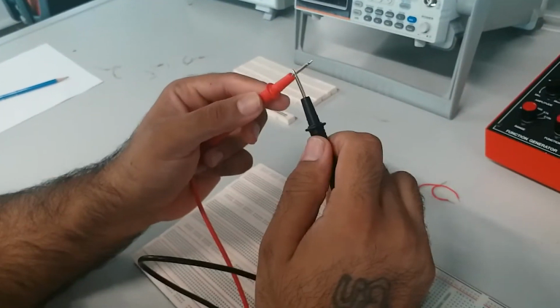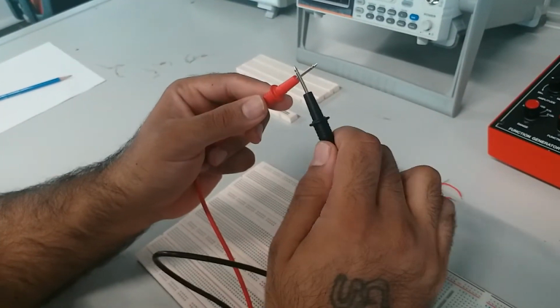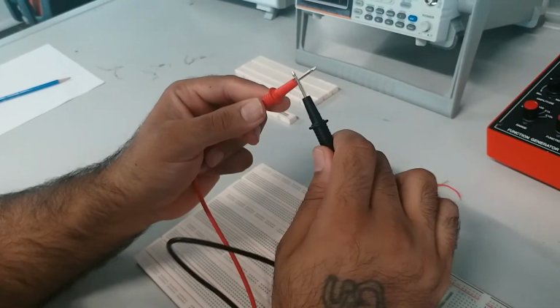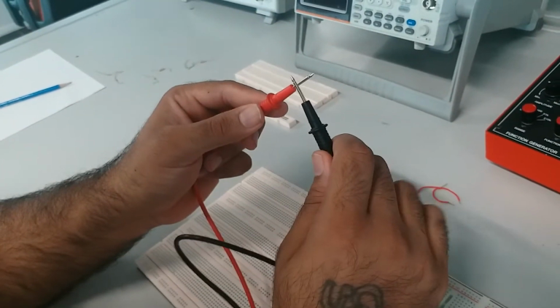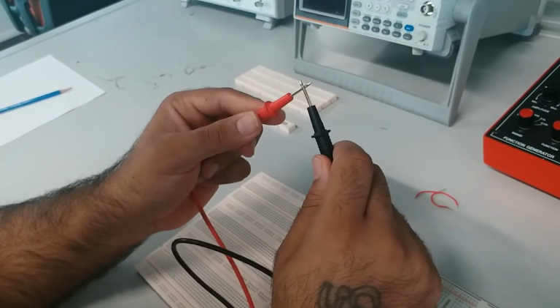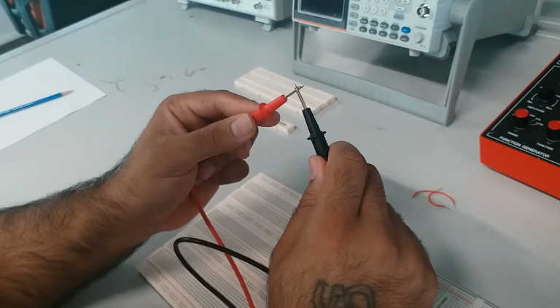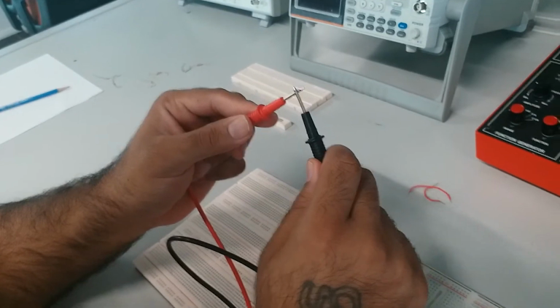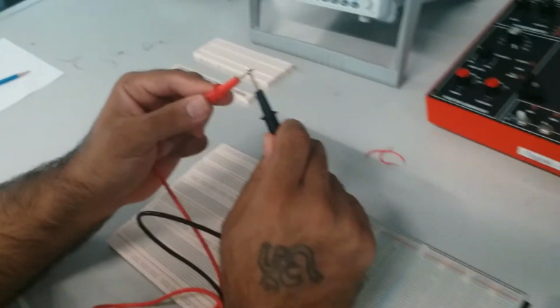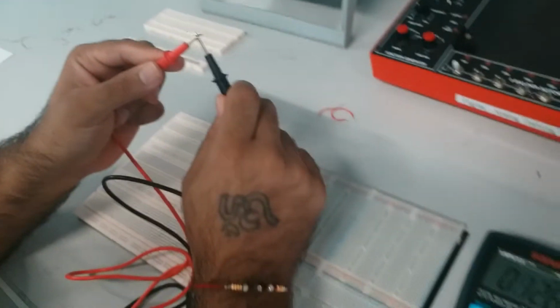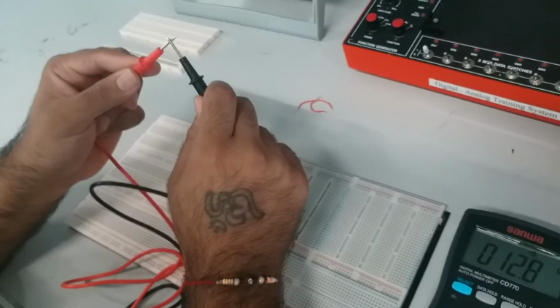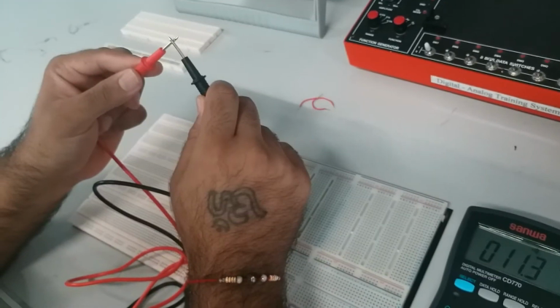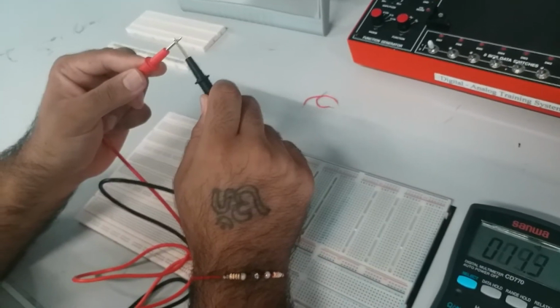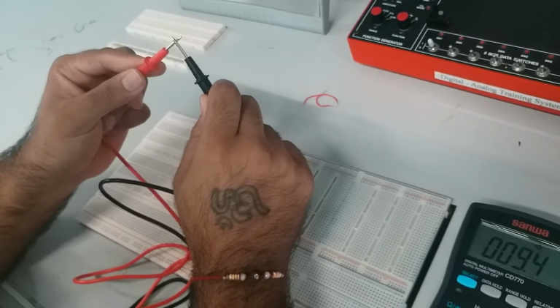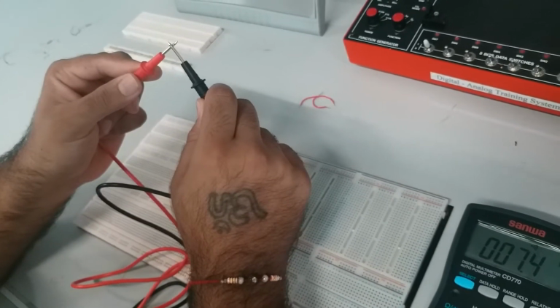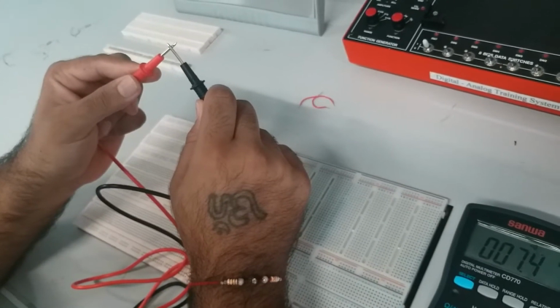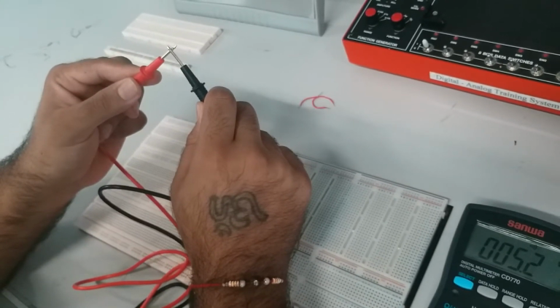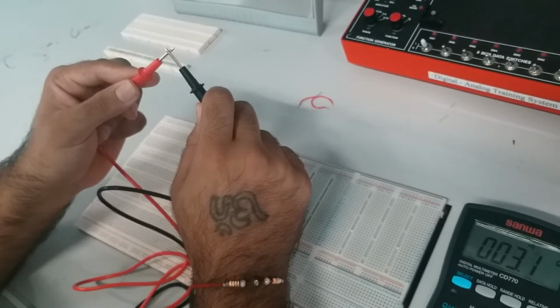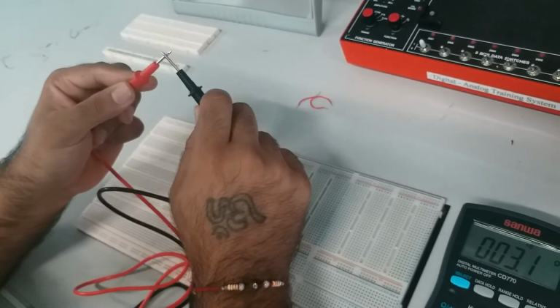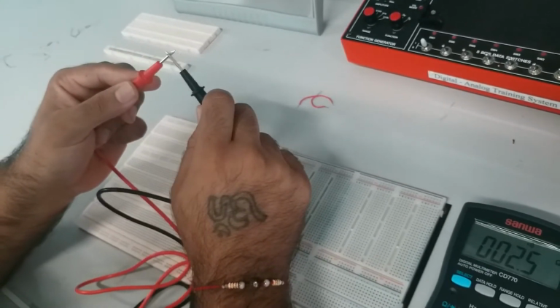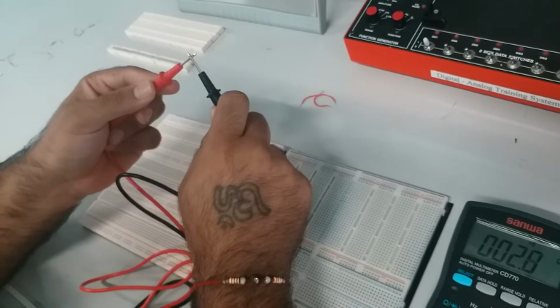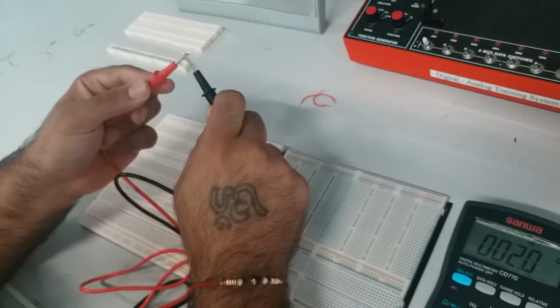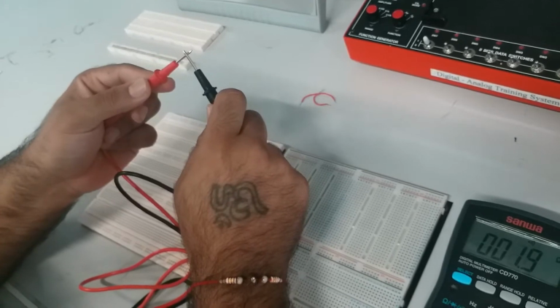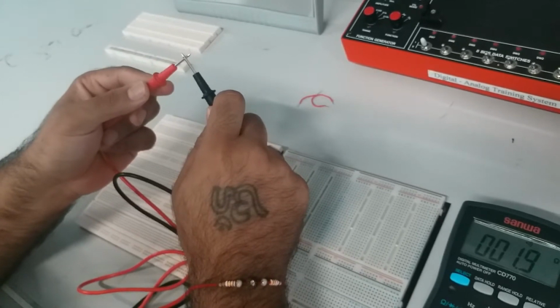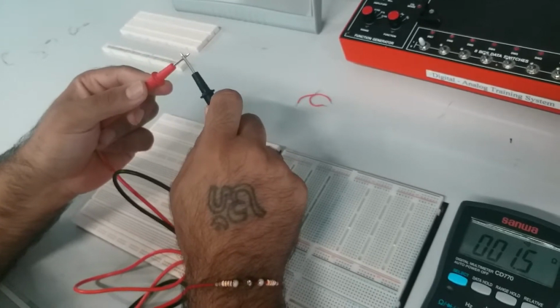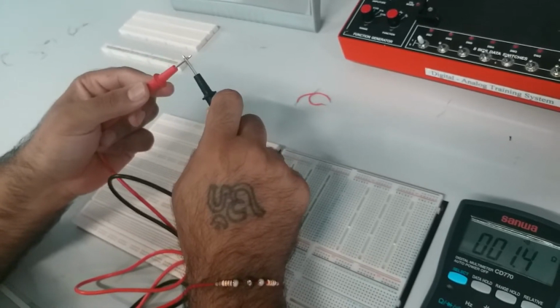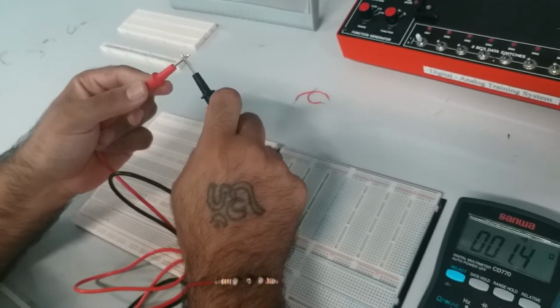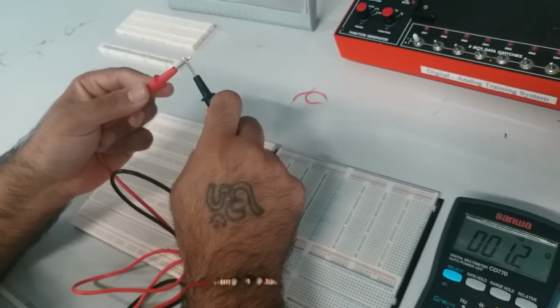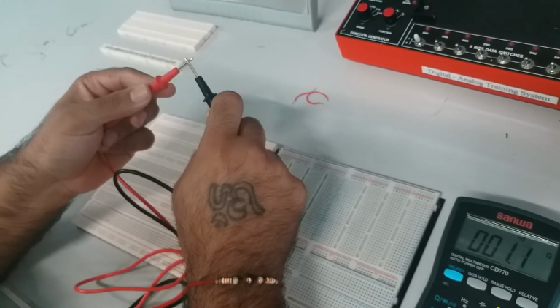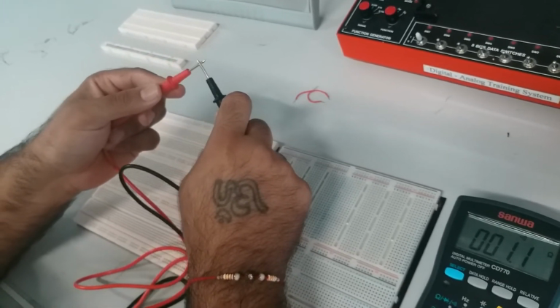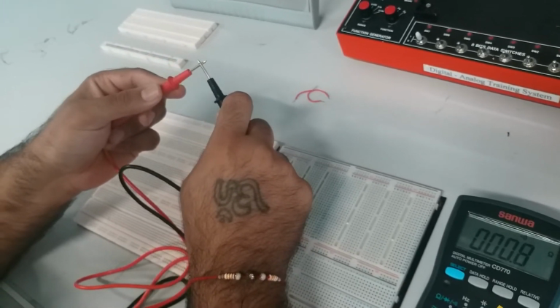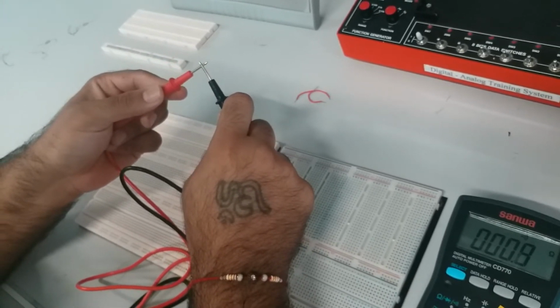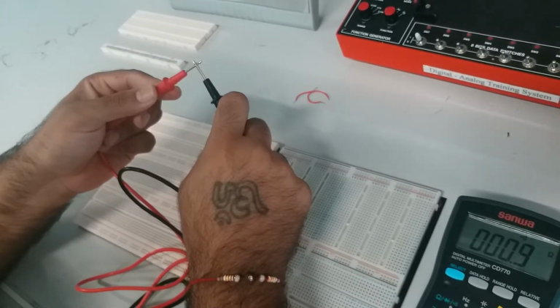So once you touch both of the probes together, you have a sound, and then you'll get some resistance value. That's normal — it means that your device is connected and there's continuity from one end to the other.